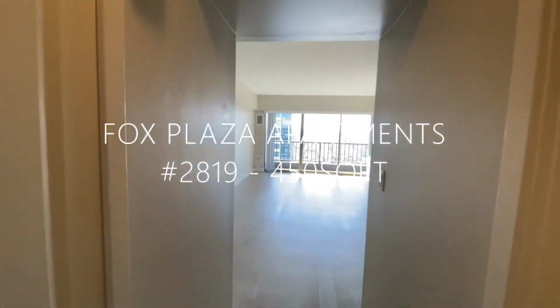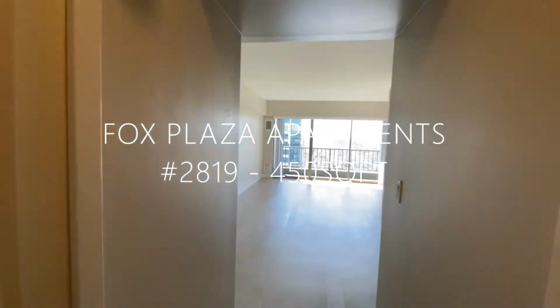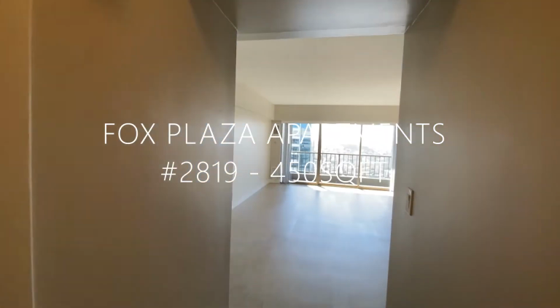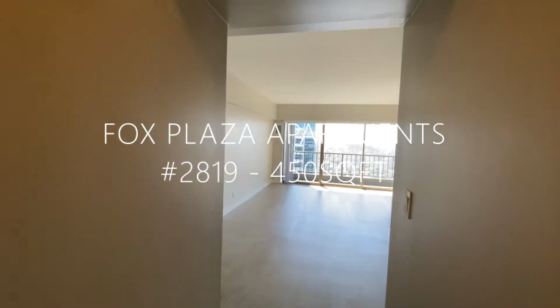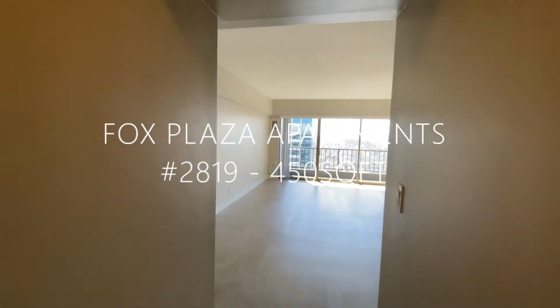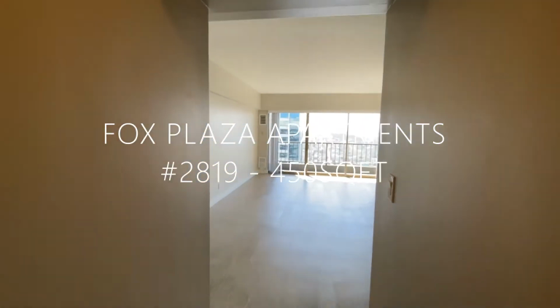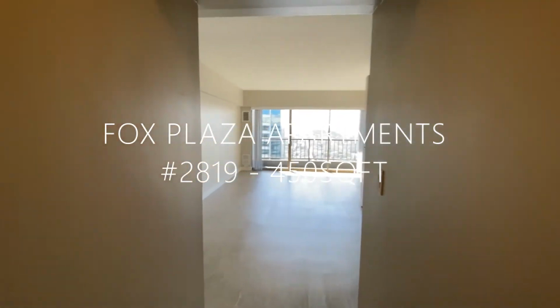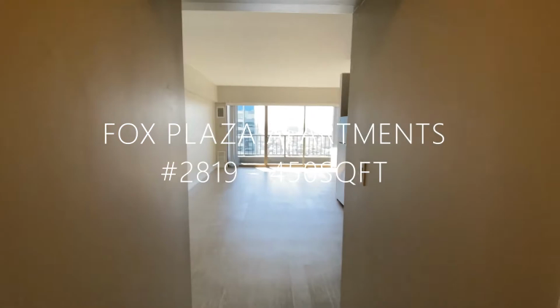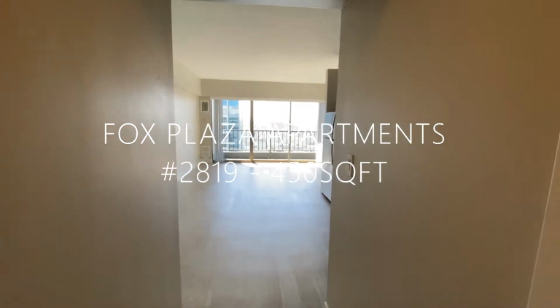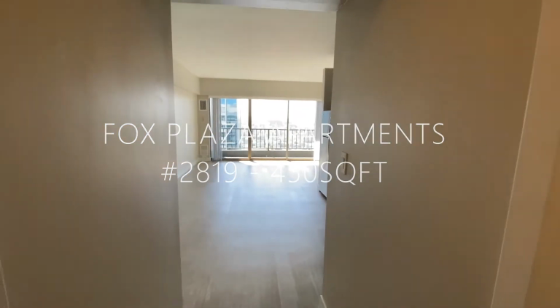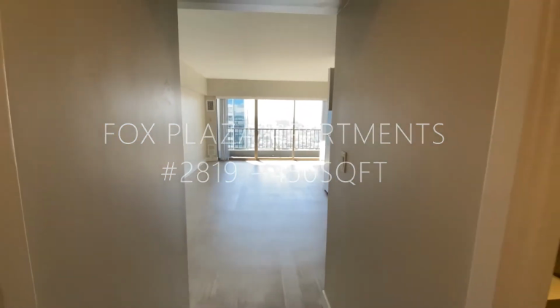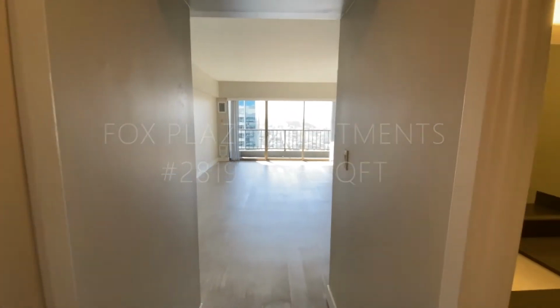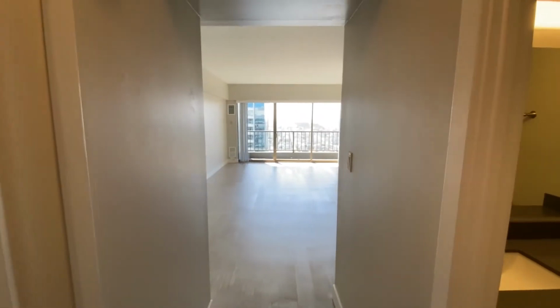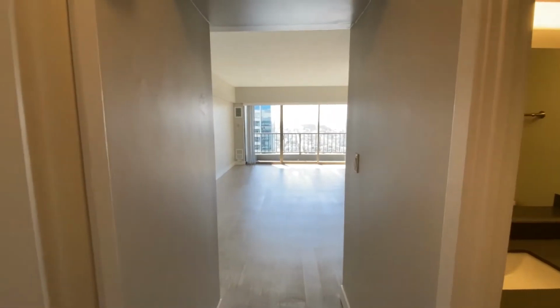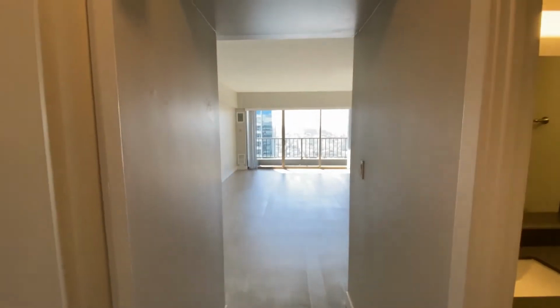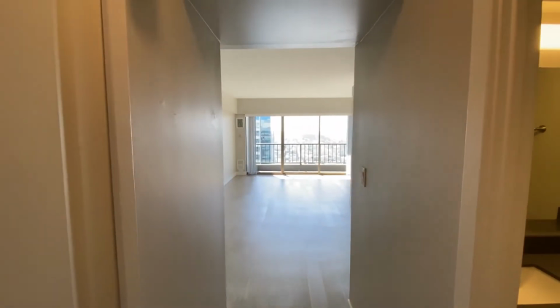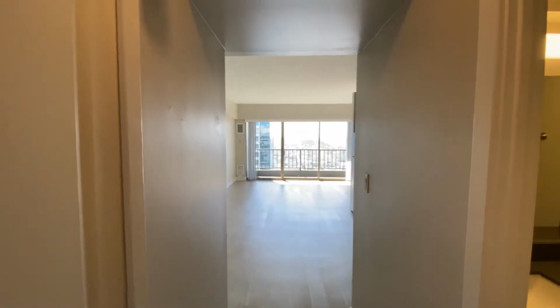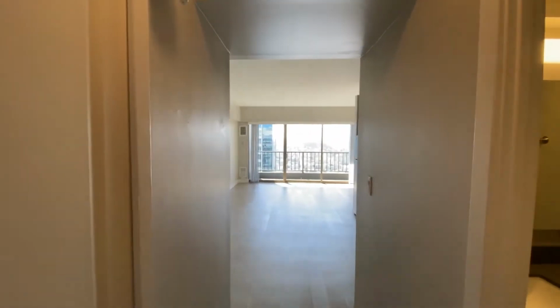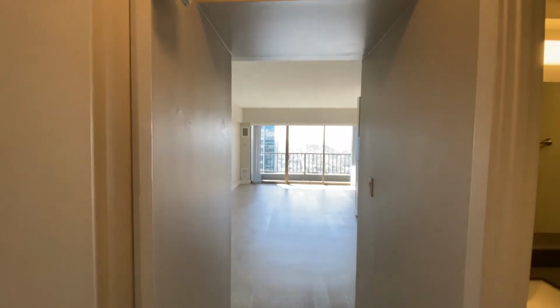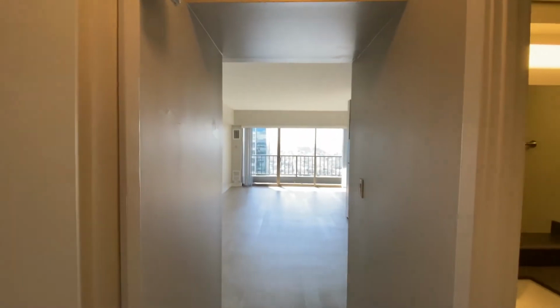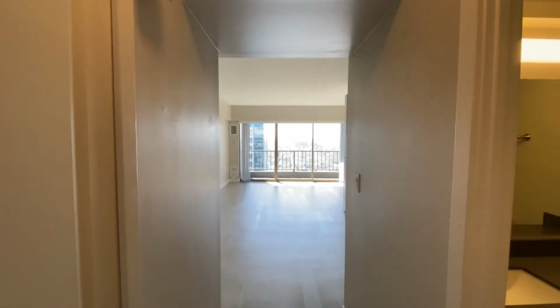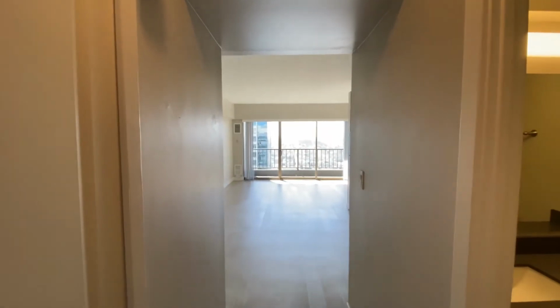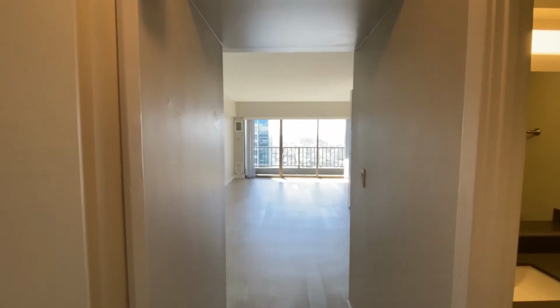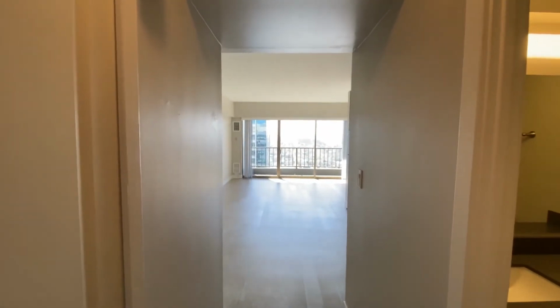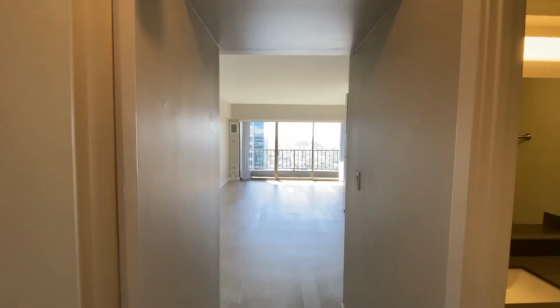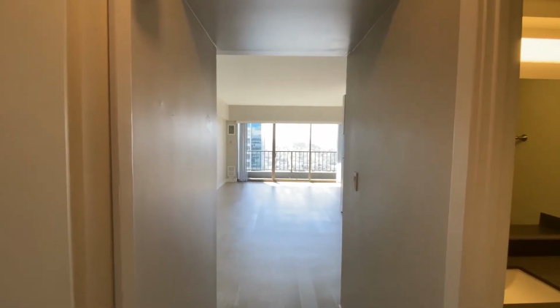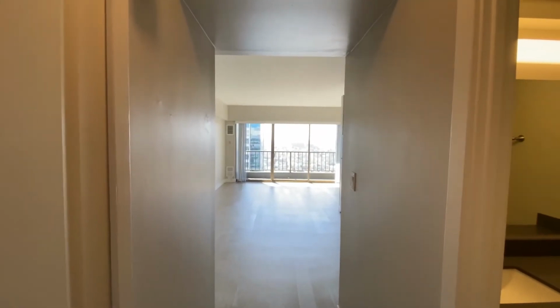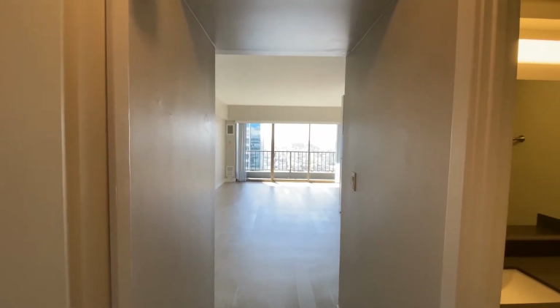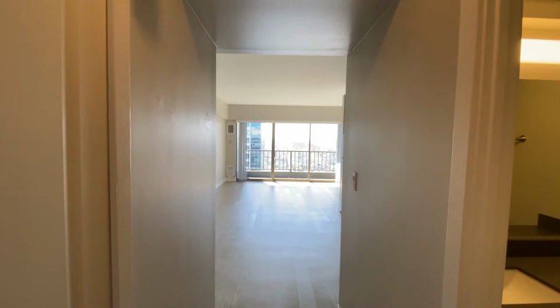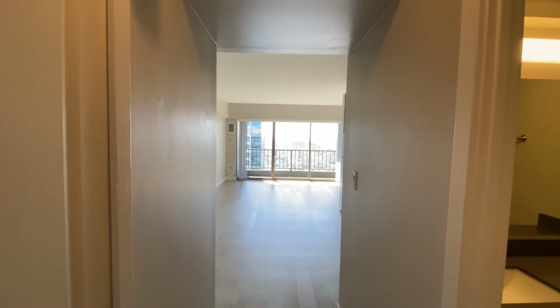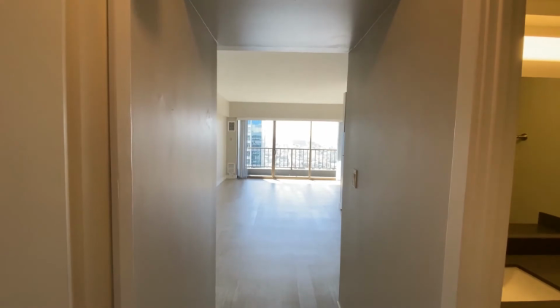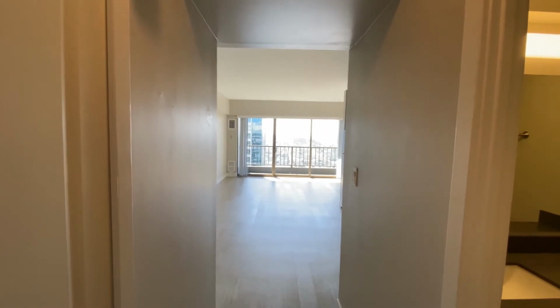Hello! Here I have home number 2819. This is one of our renovated studios, 450 square feet.